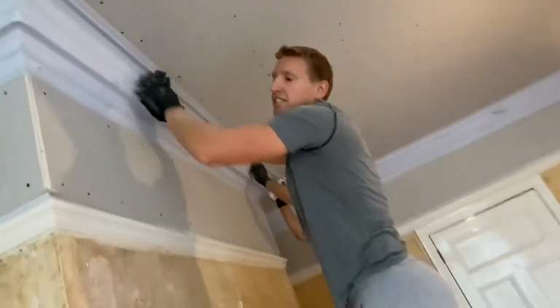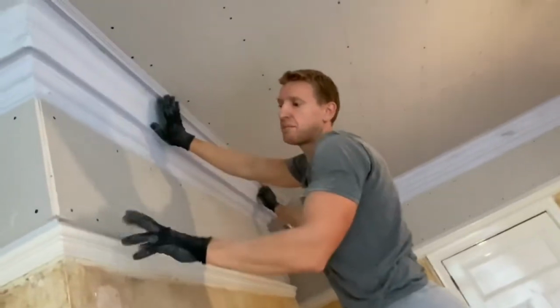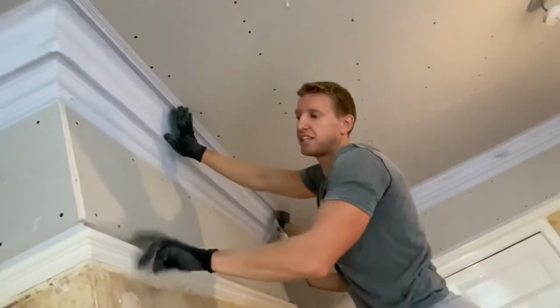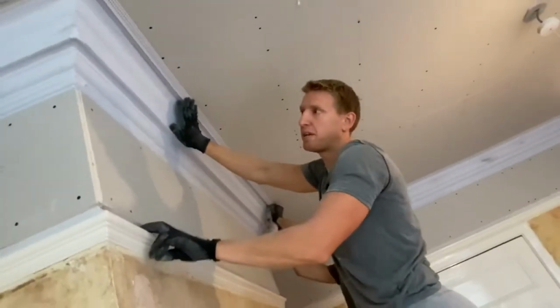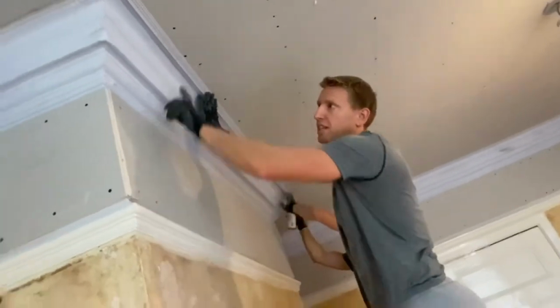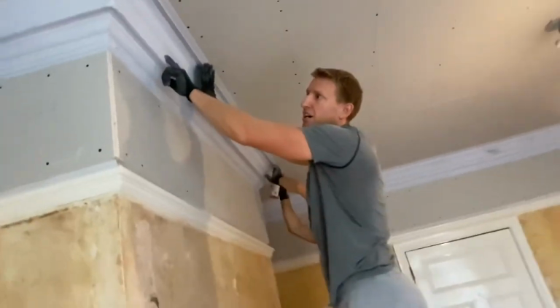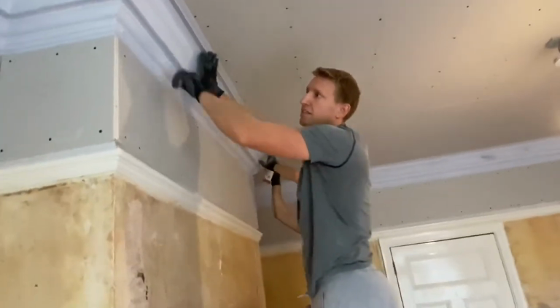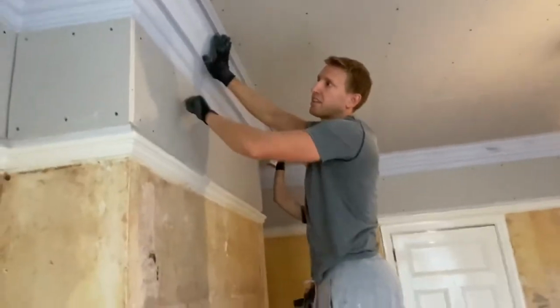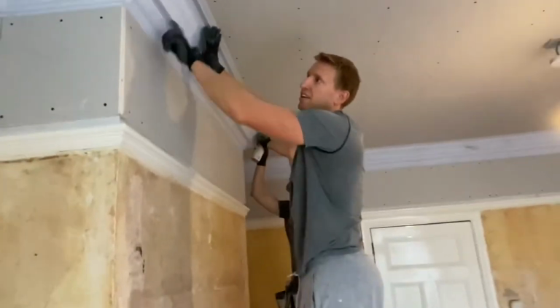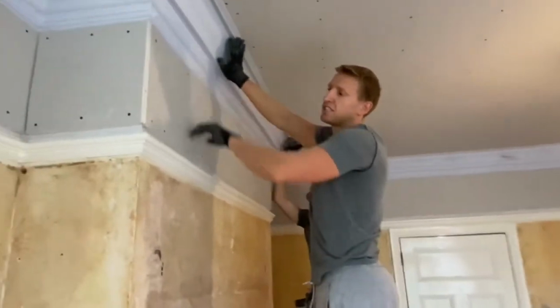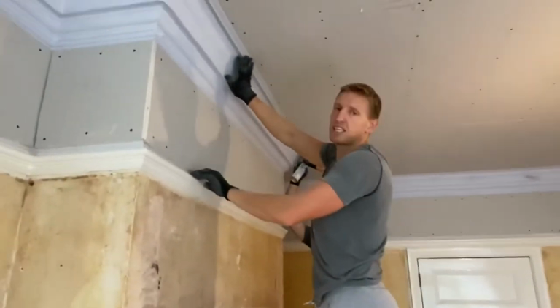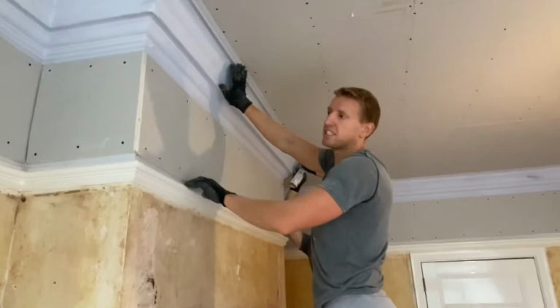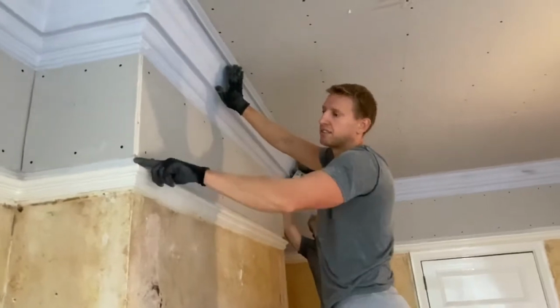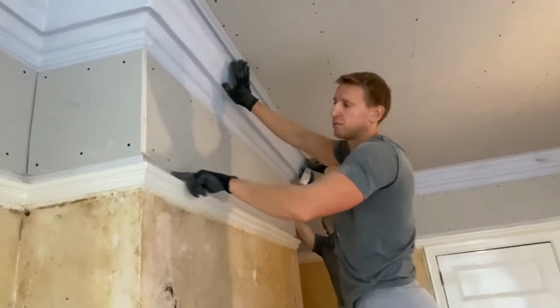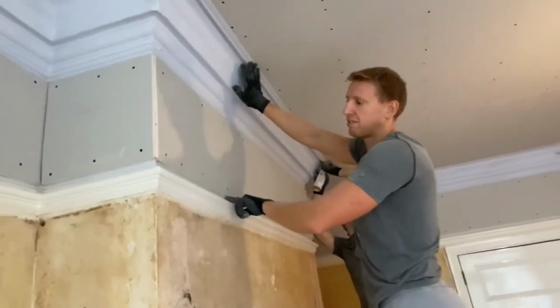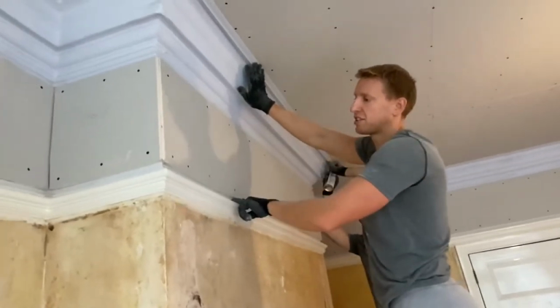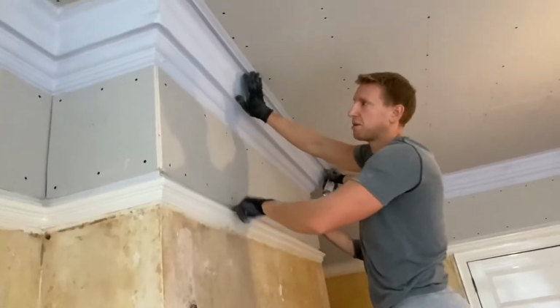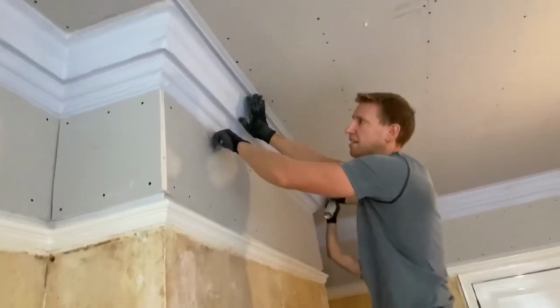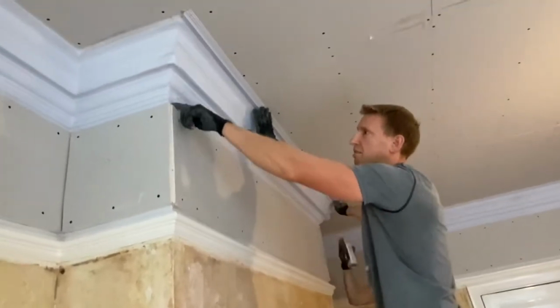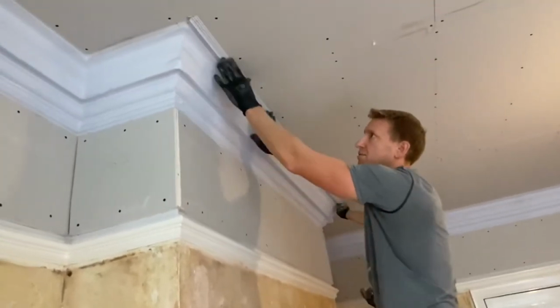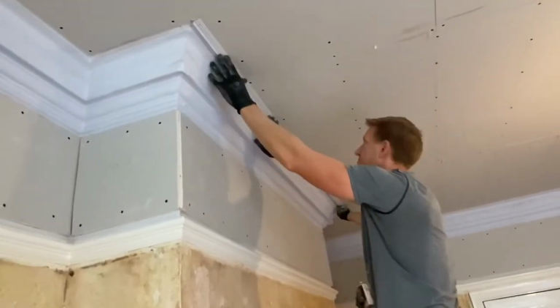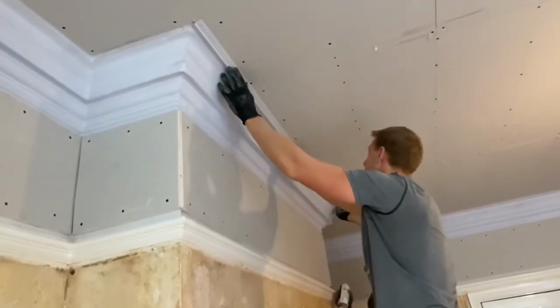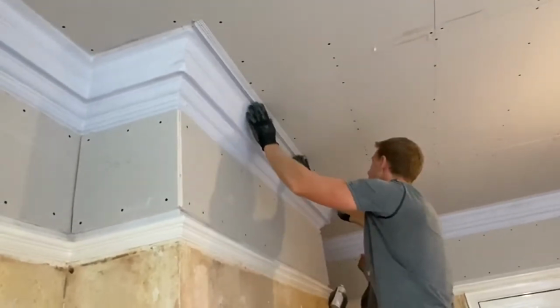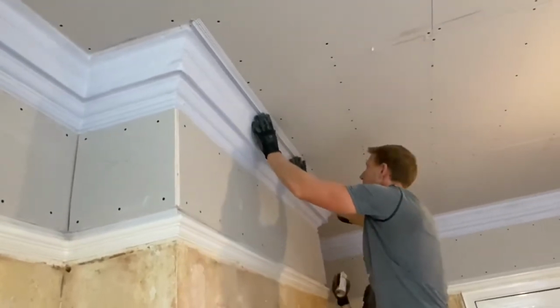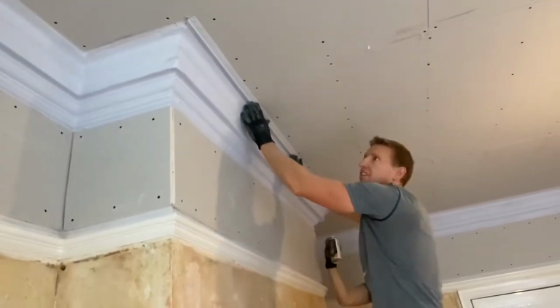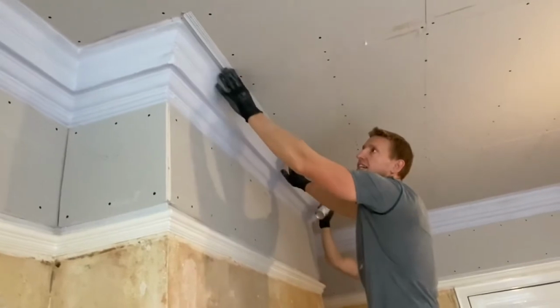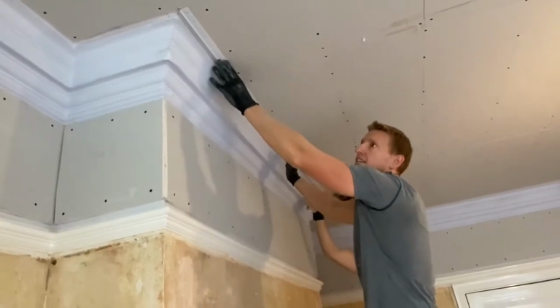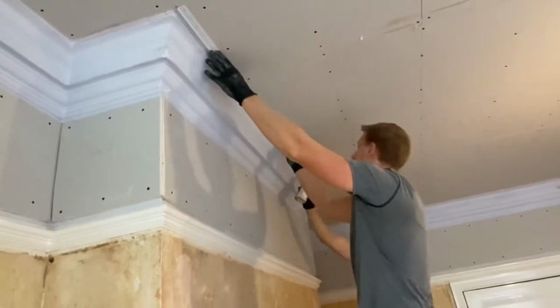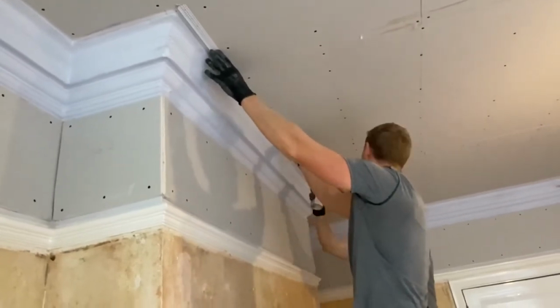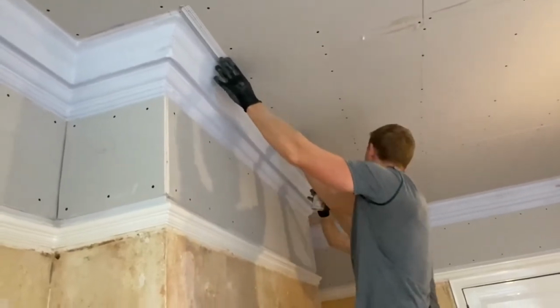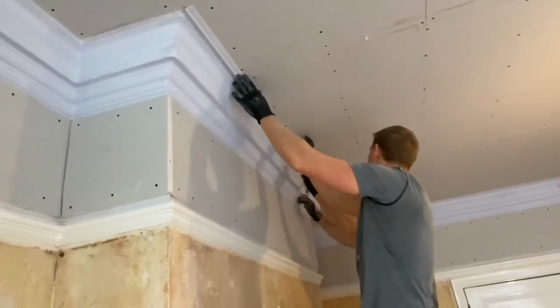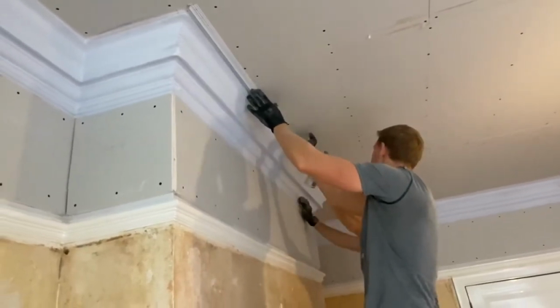And similarly, on the picture rail and the coving, they've wanted to keep the same detail, so we're going to have a shadow gap between here and there as well. That's all ready for the next stage.